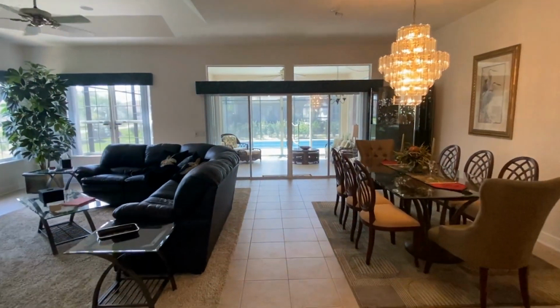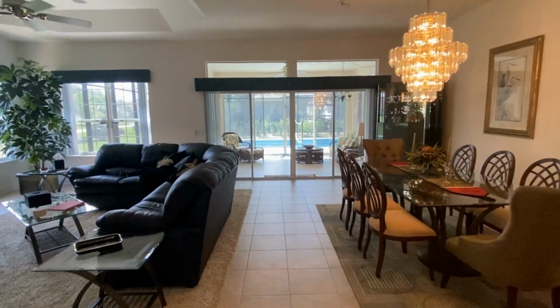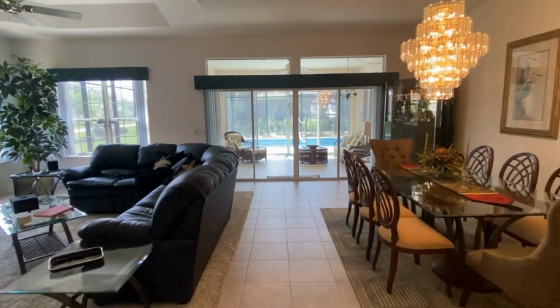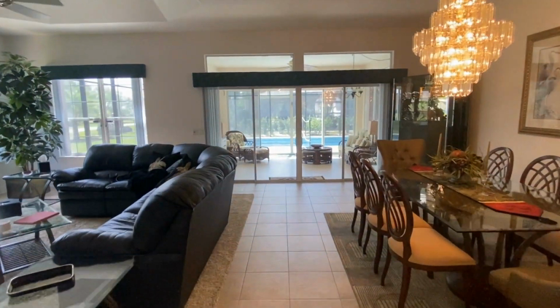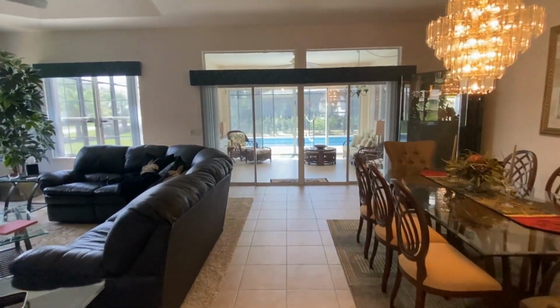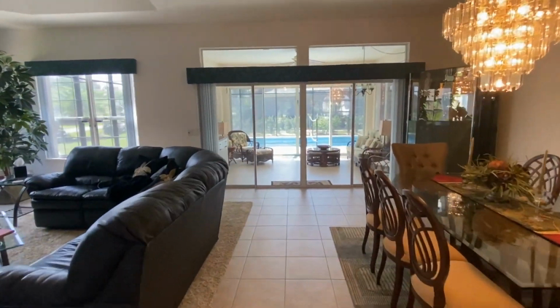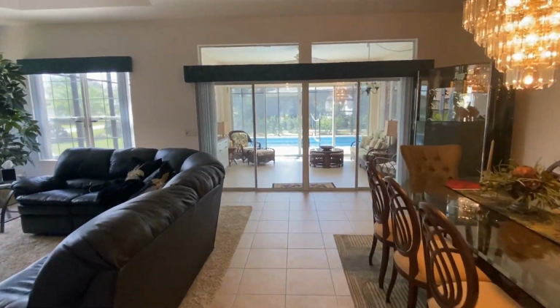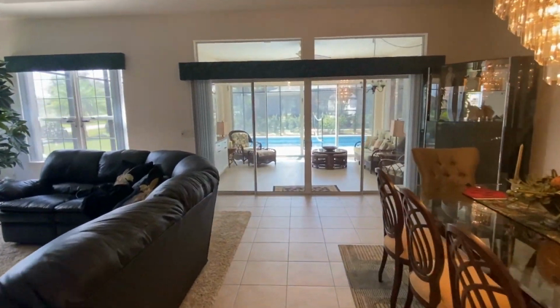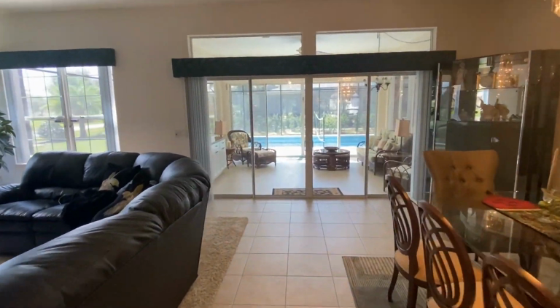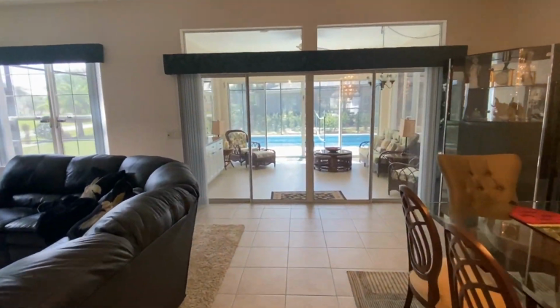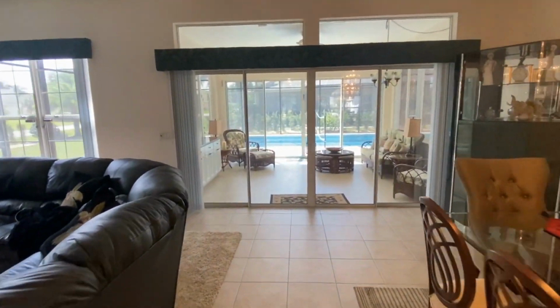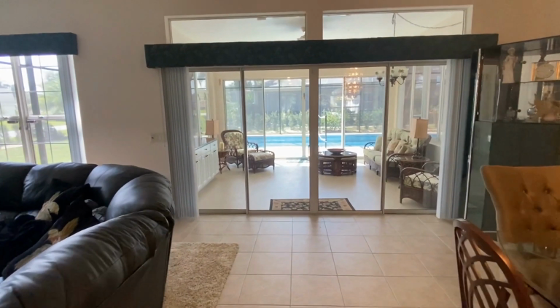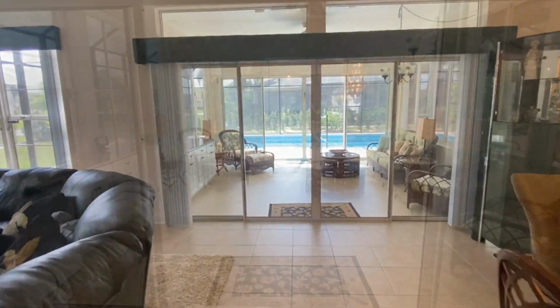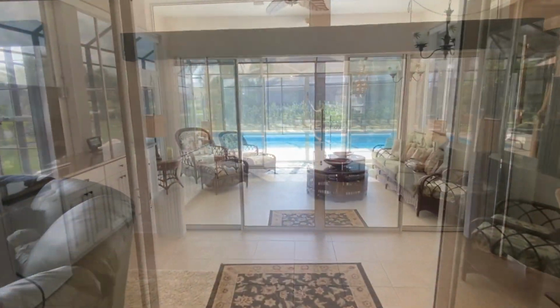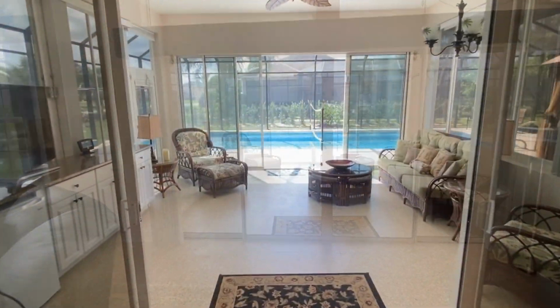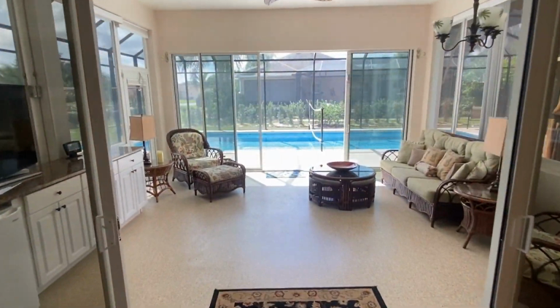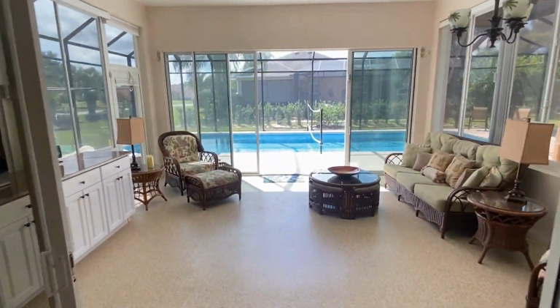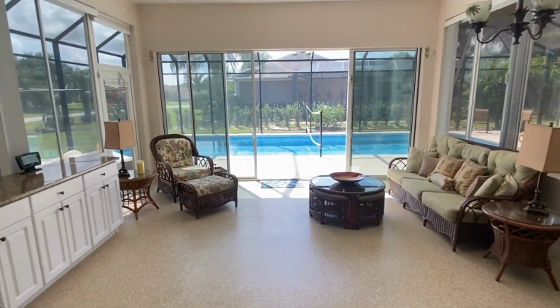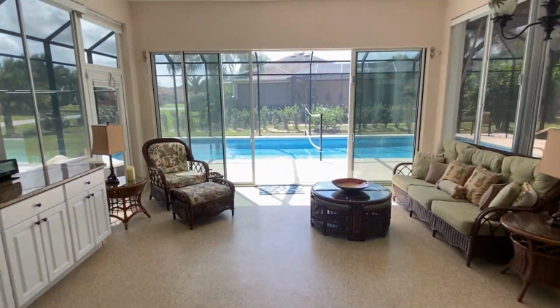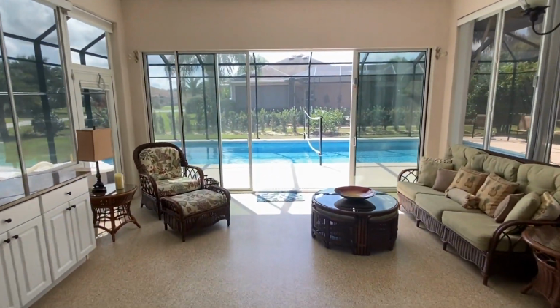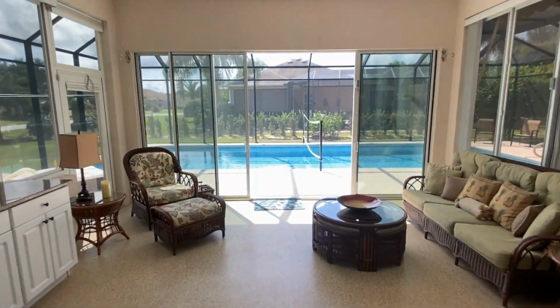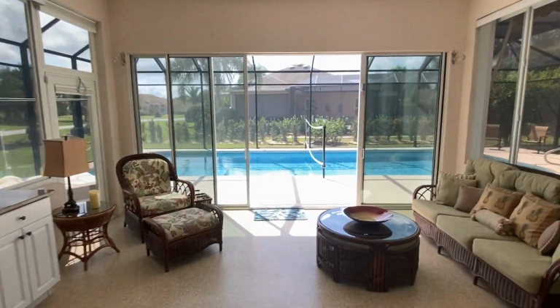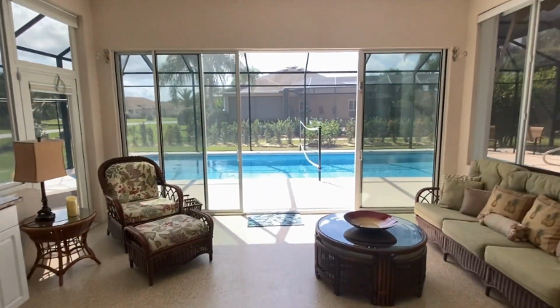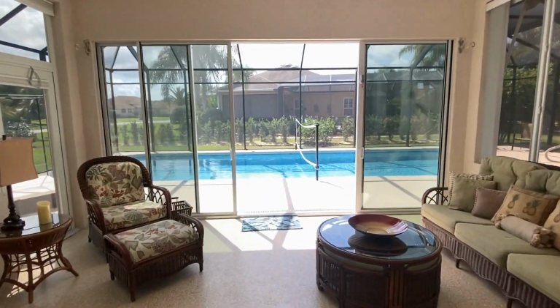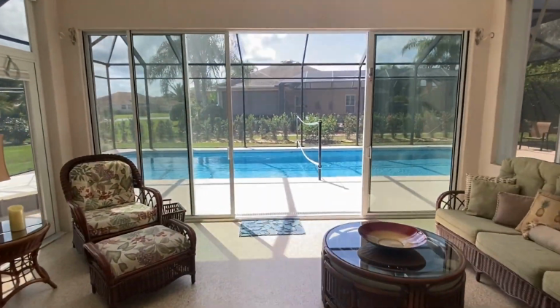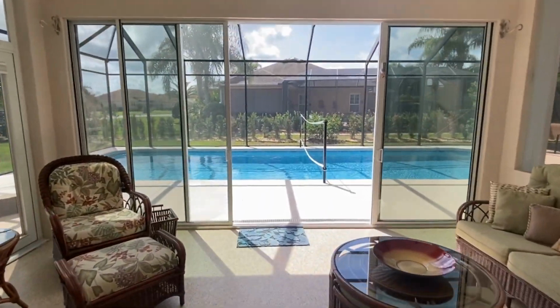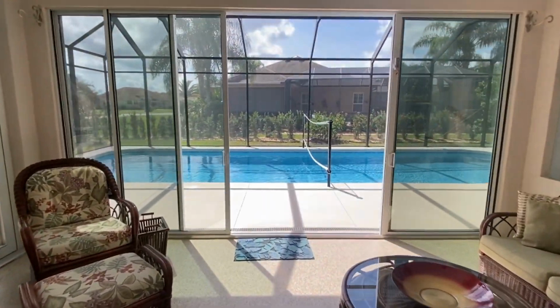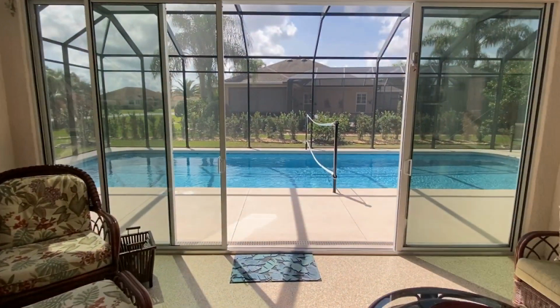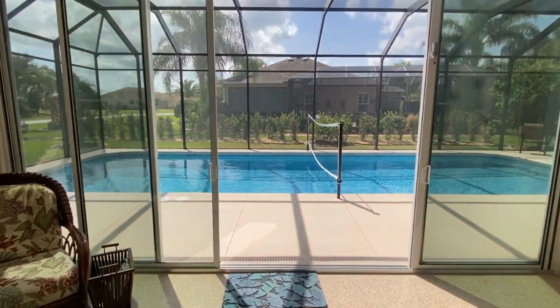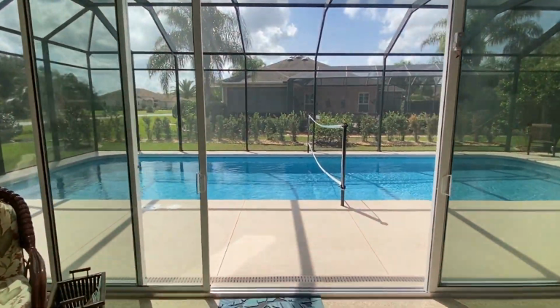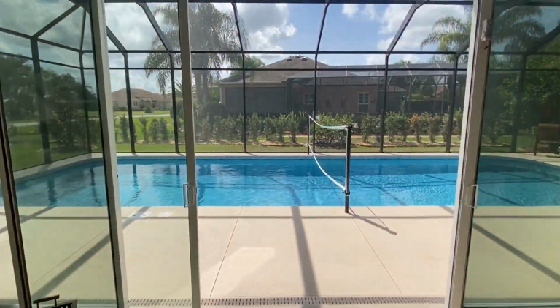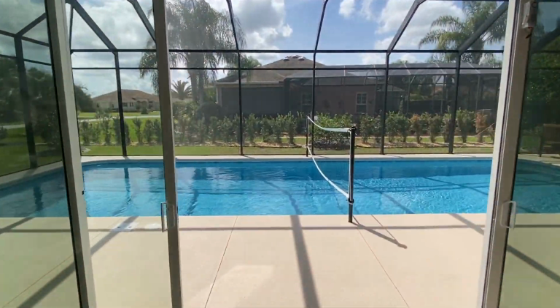The long foyer and high ceilings lead you right to the main living area and also out to the voluminous lanai and then out towards the brand new pool and patio.